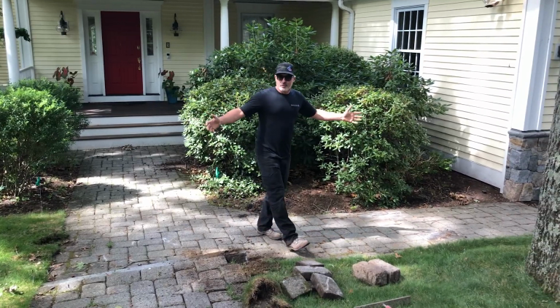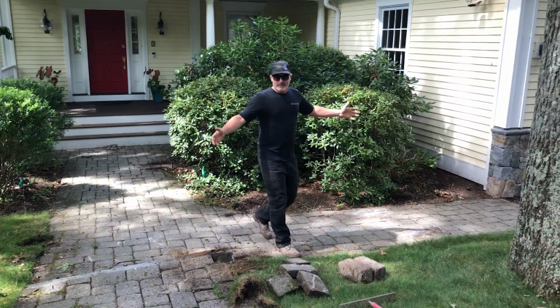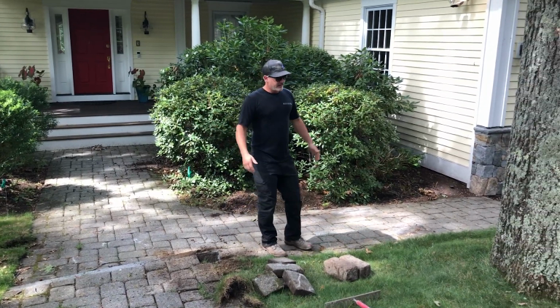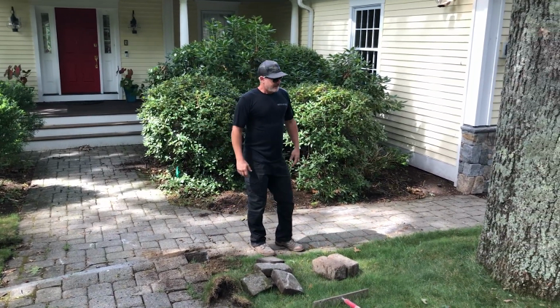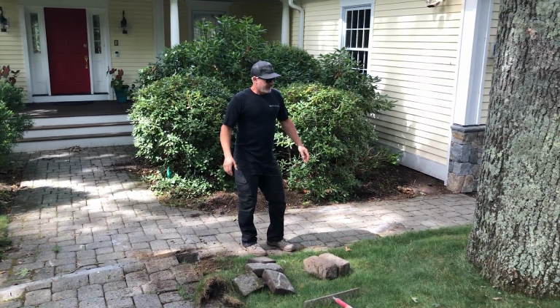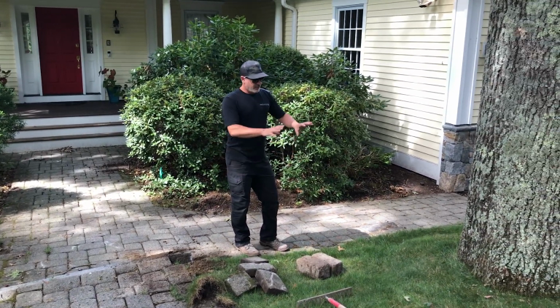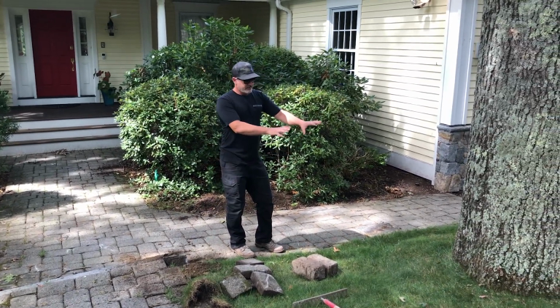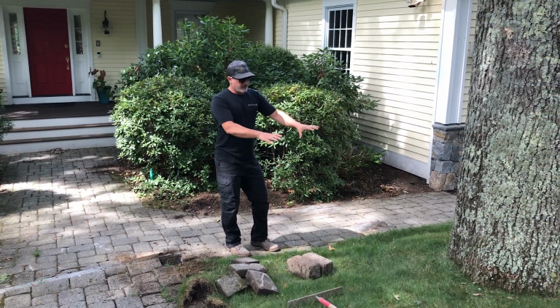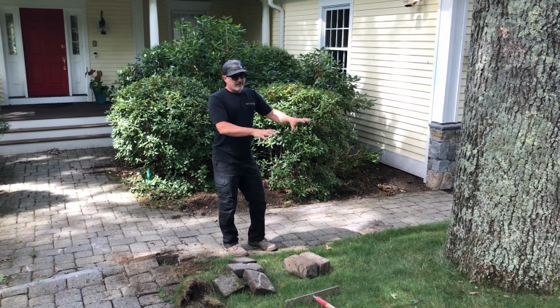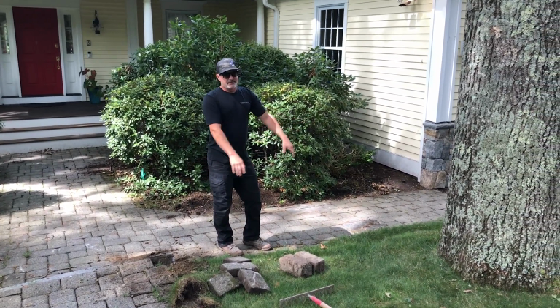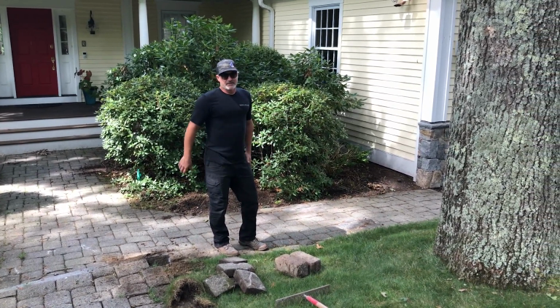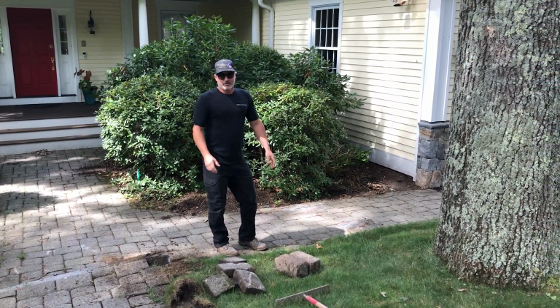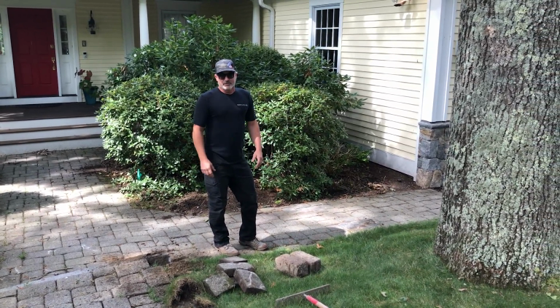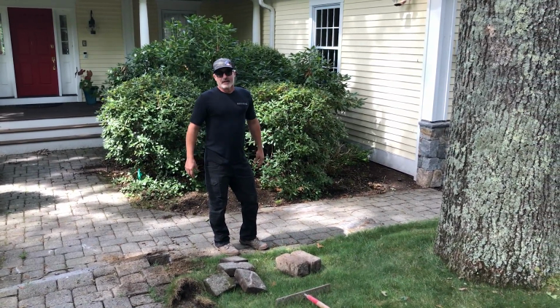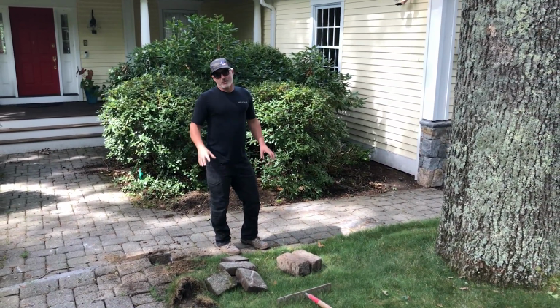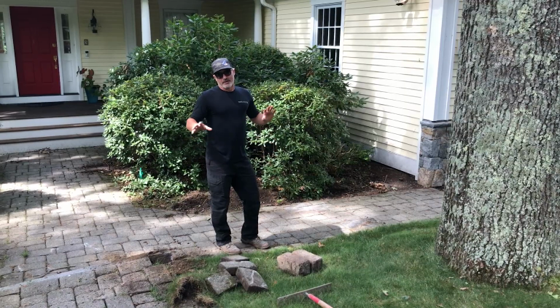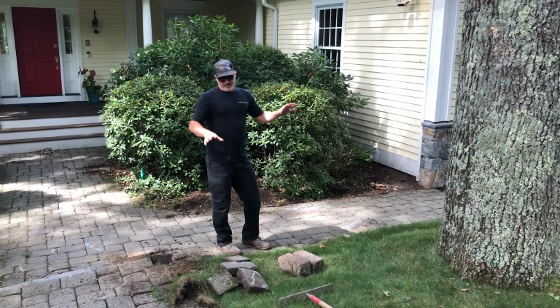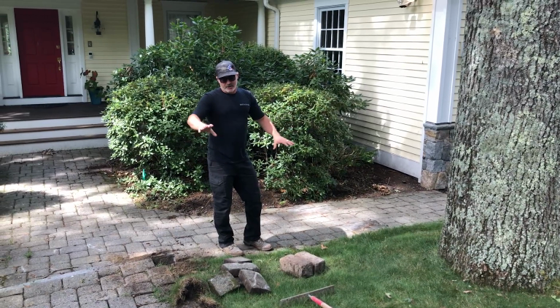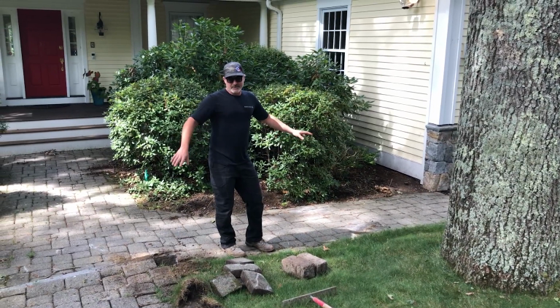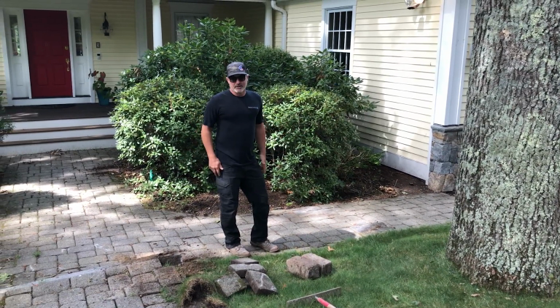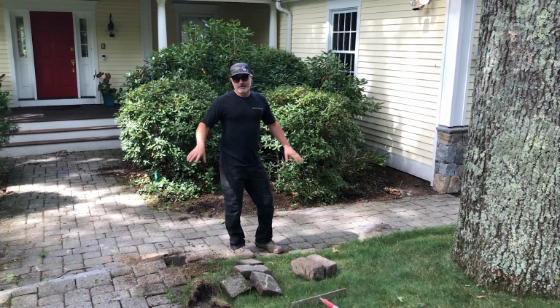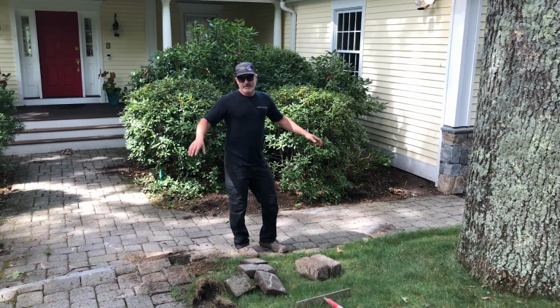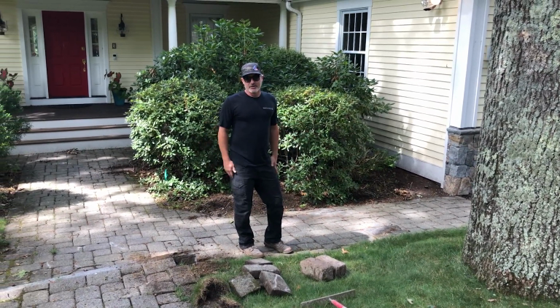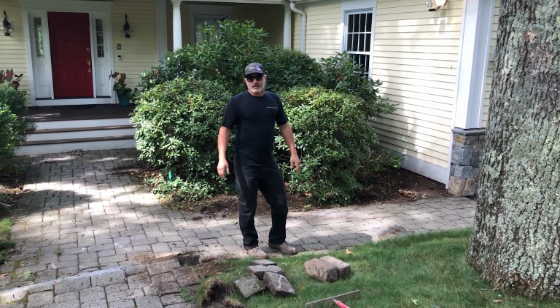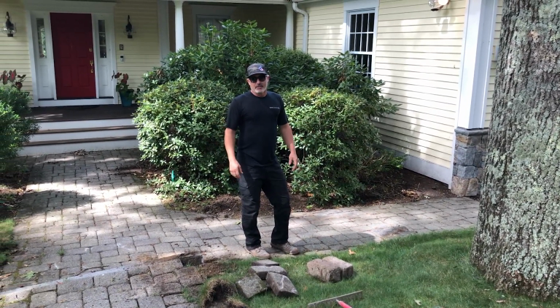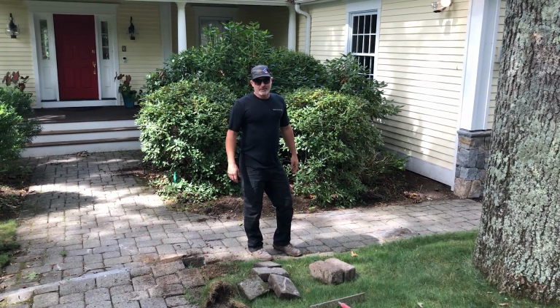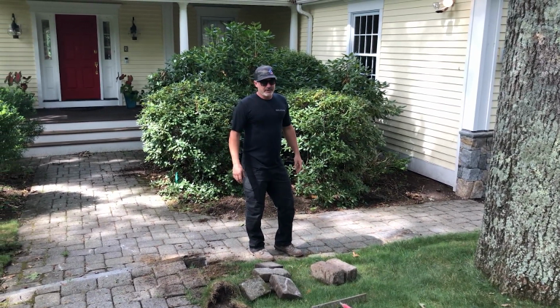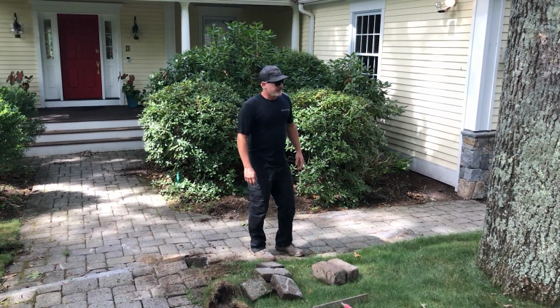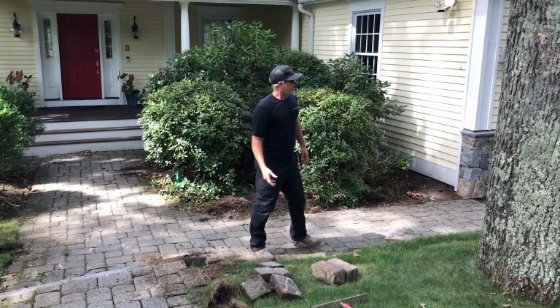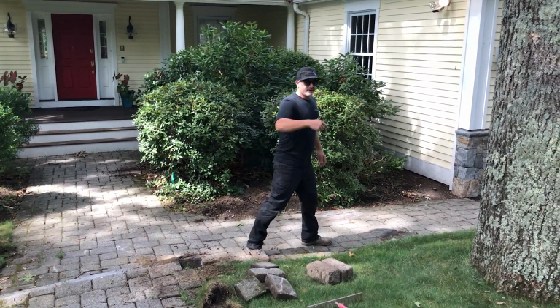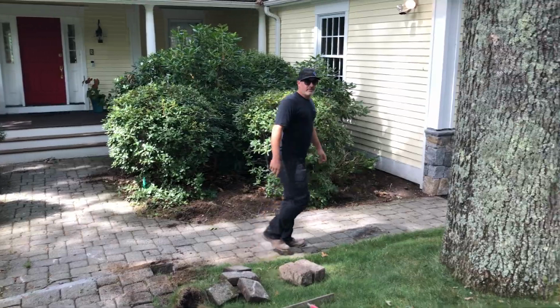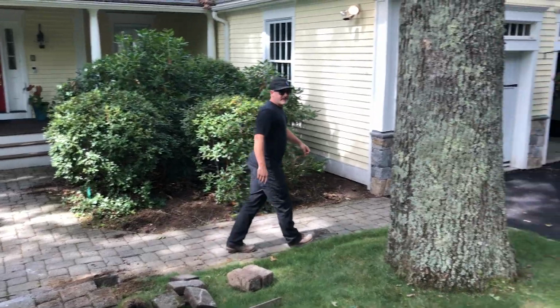We're going to run a secondary walkway very similar to the footprint that's here. We don't want to disturb this massive oak root any more than it's already been disturbed during the initial build. Then I'll take you to the backyard.